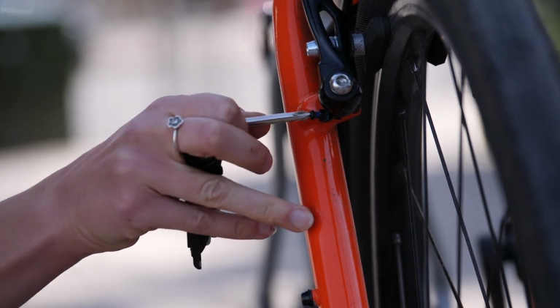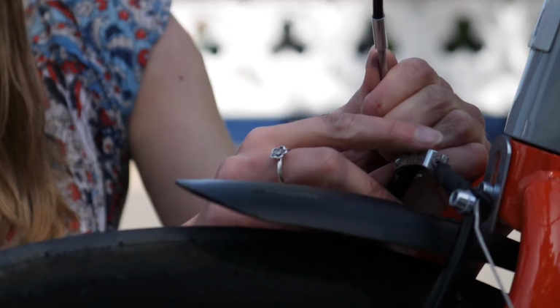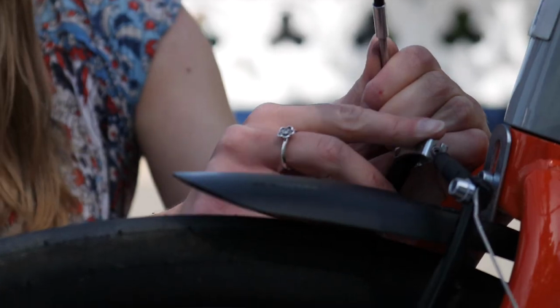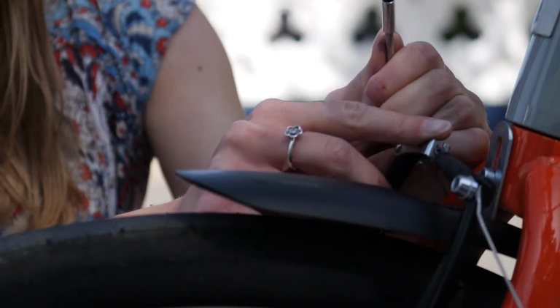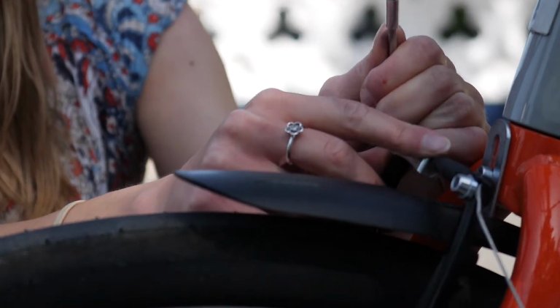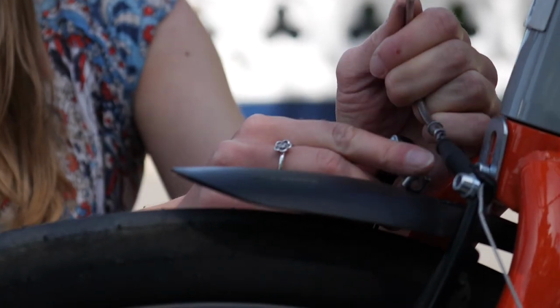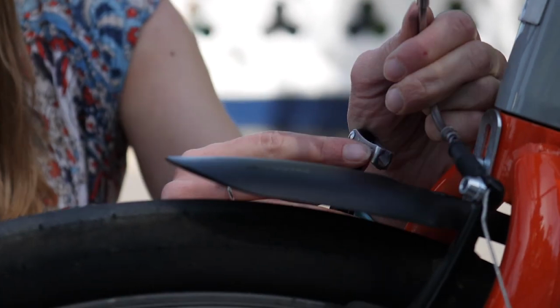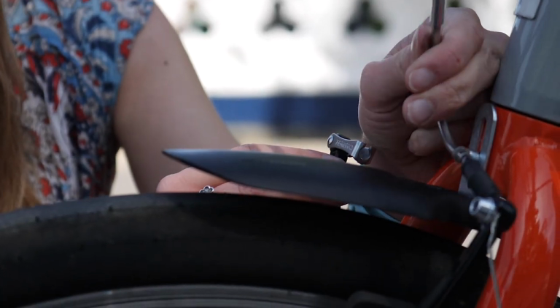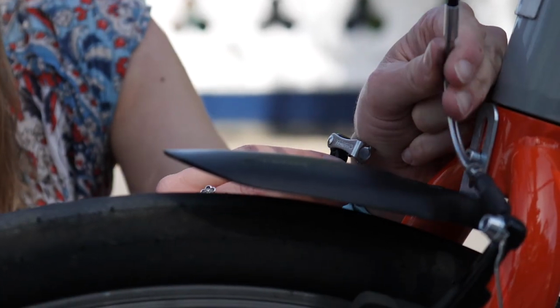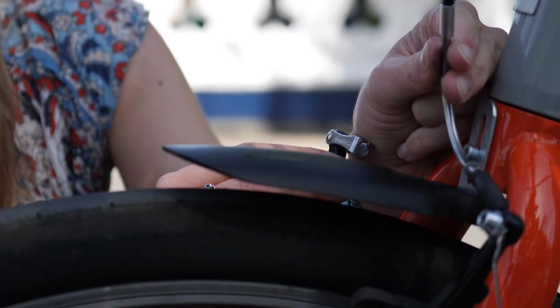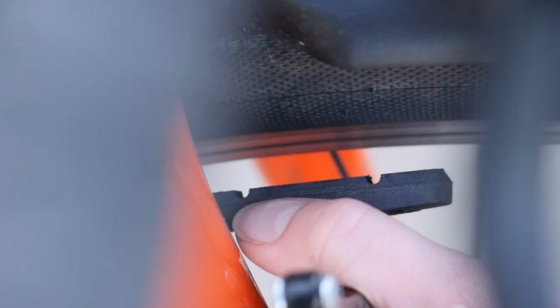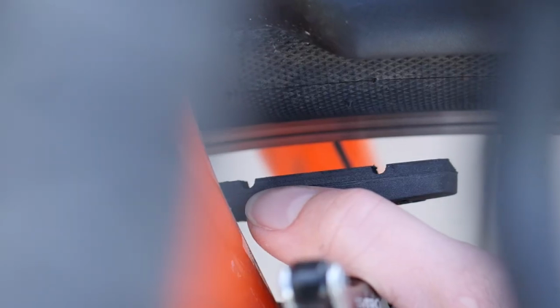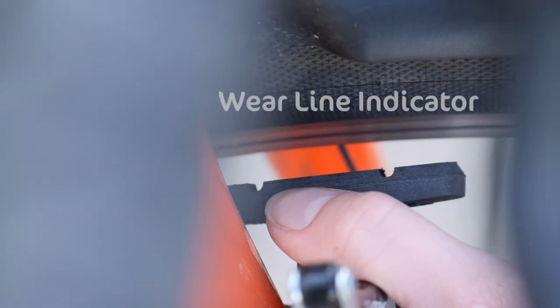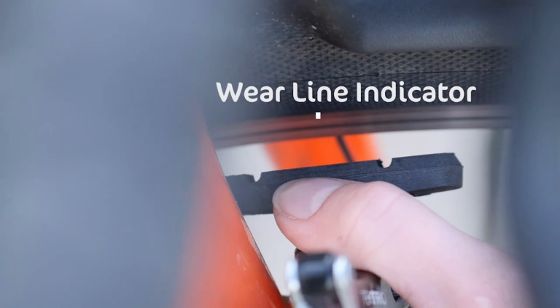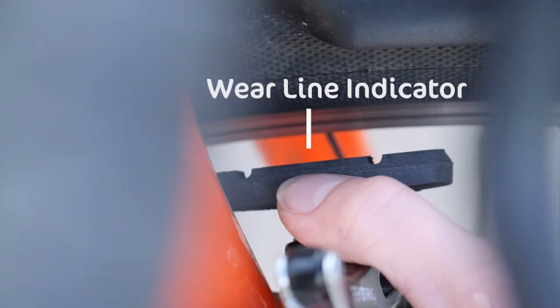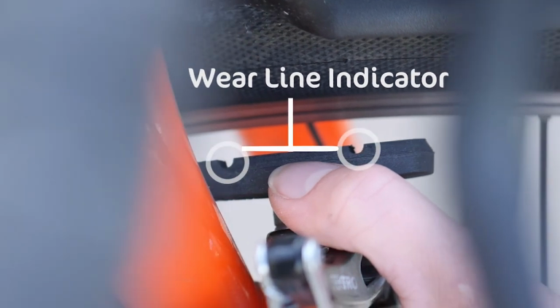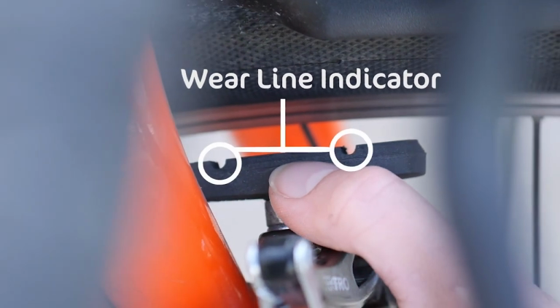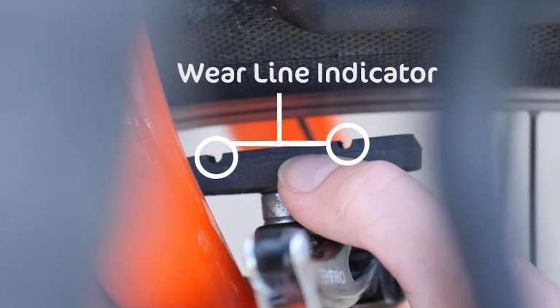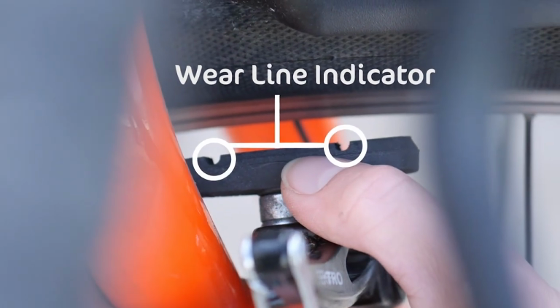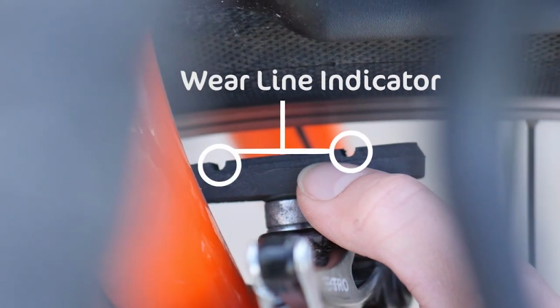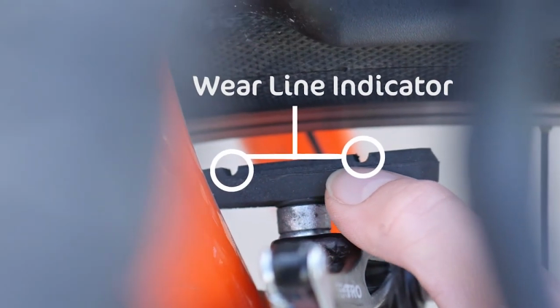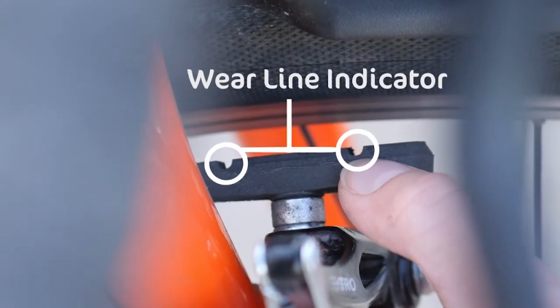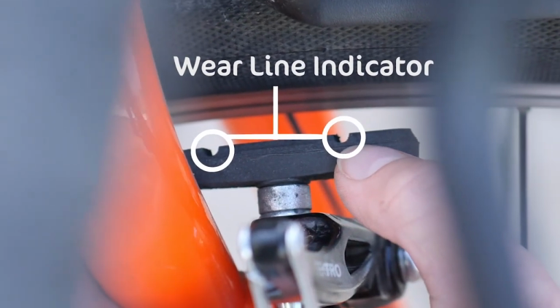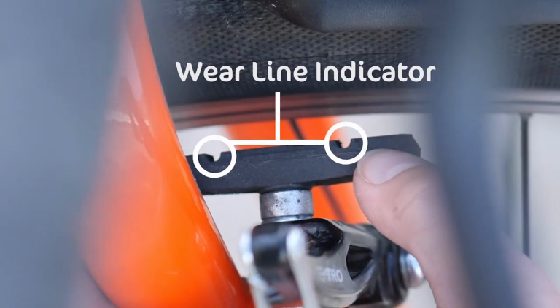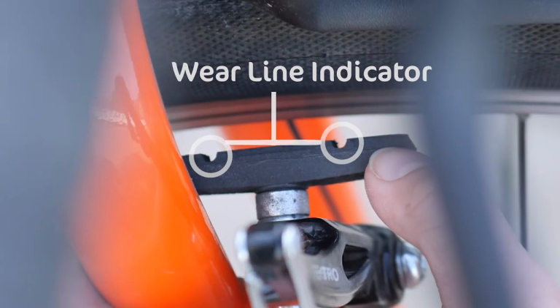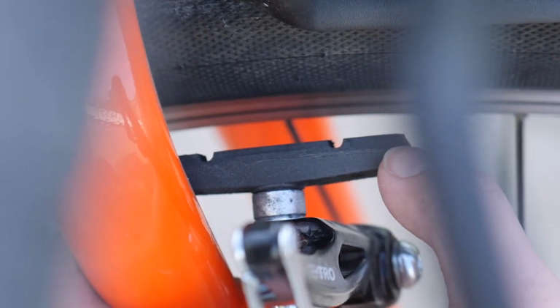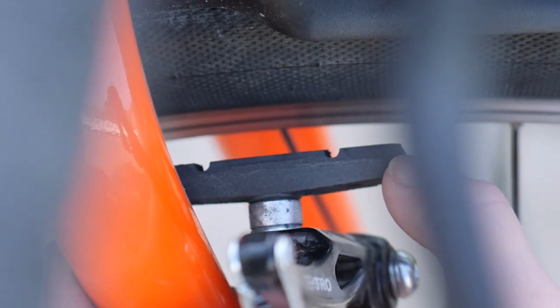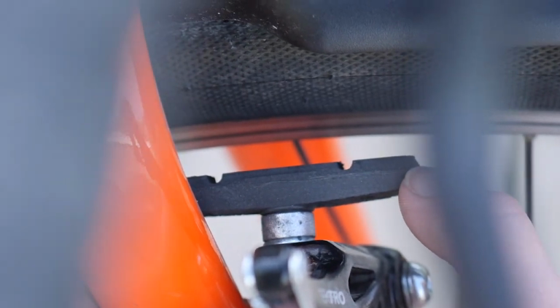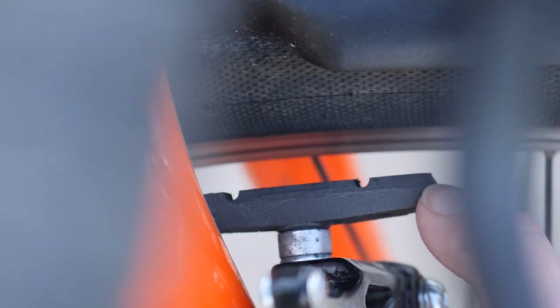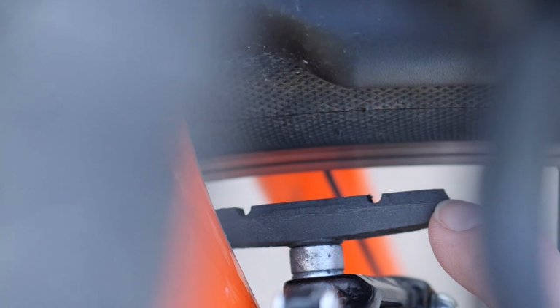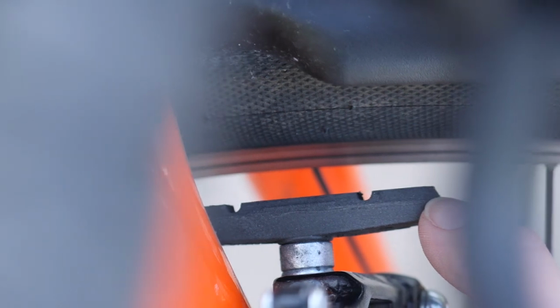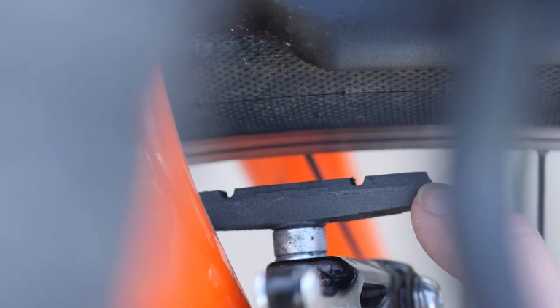While you're adjusting your brakes, take a look at your braking surfaces. Most brake pads have a wear line. Once it's gone, it's time to replace the pads.